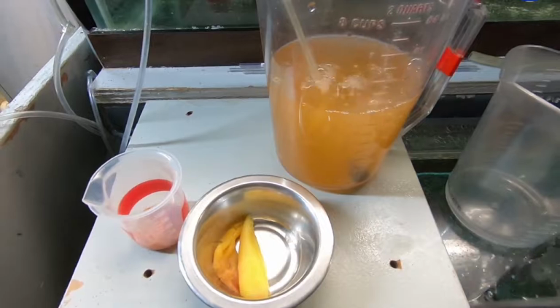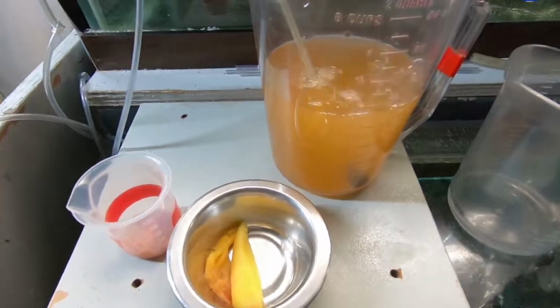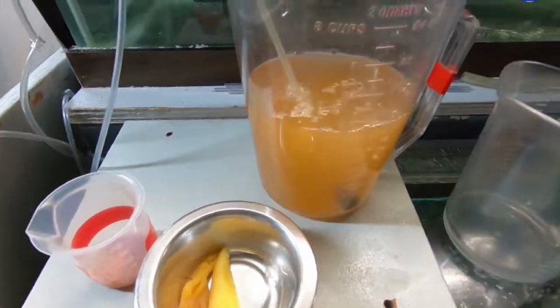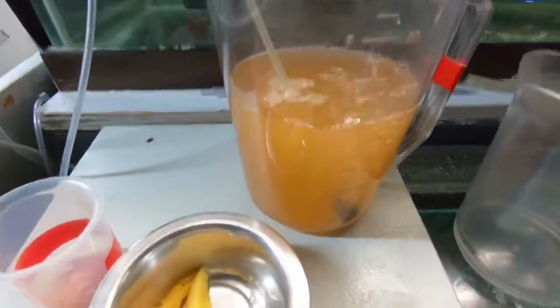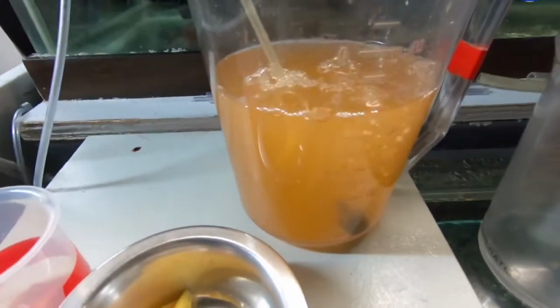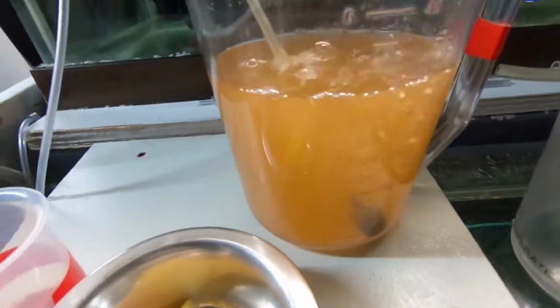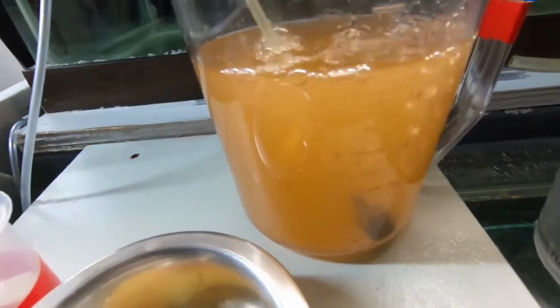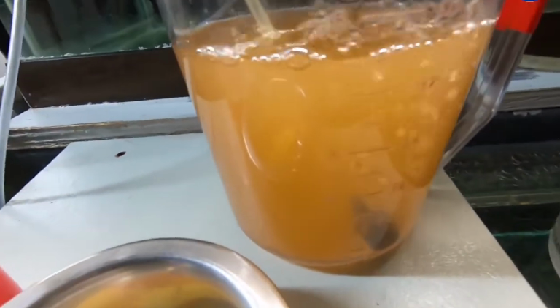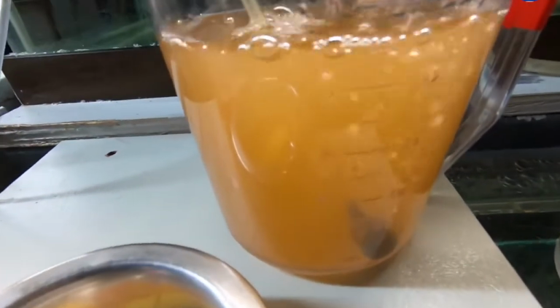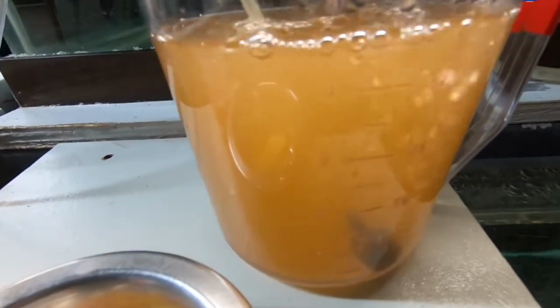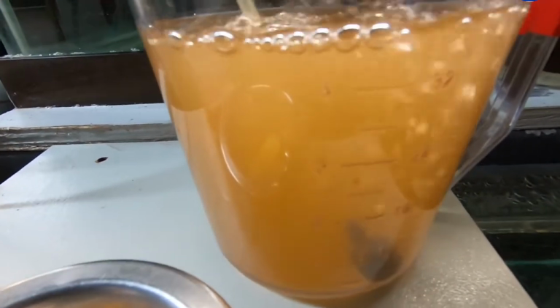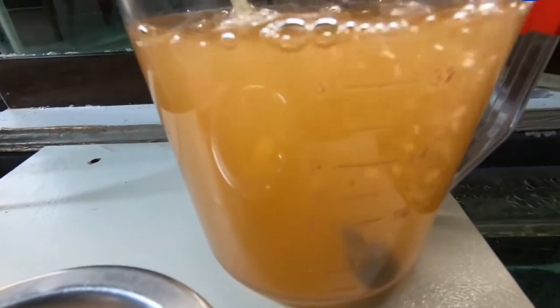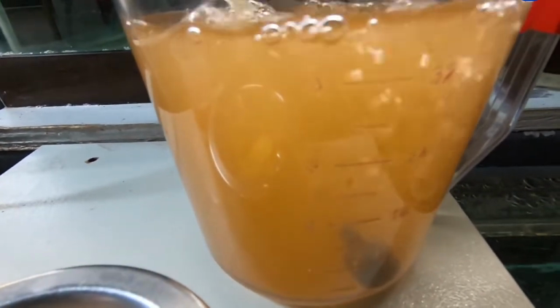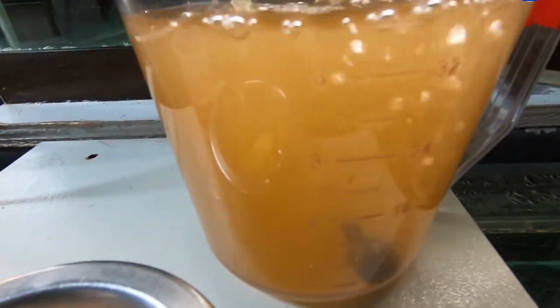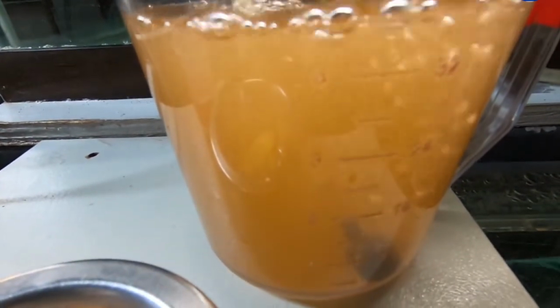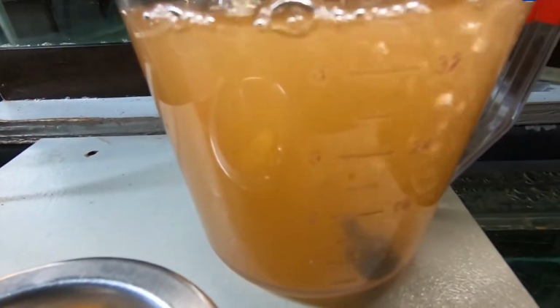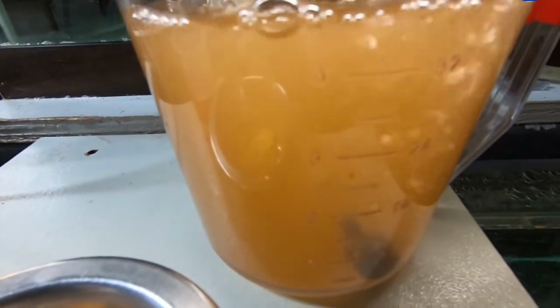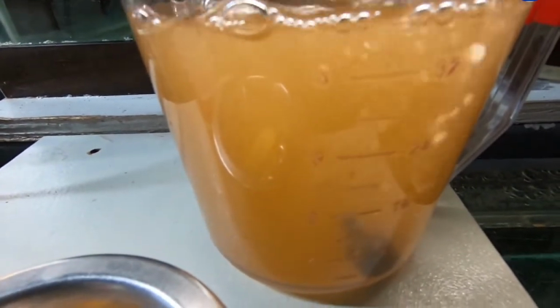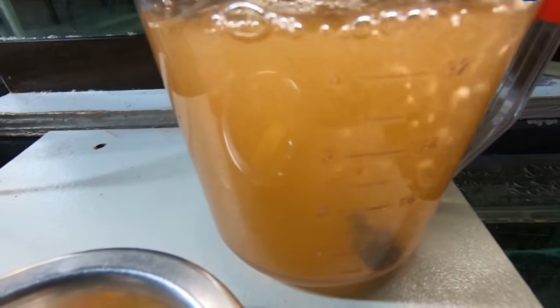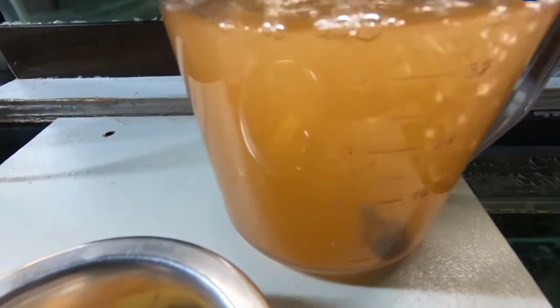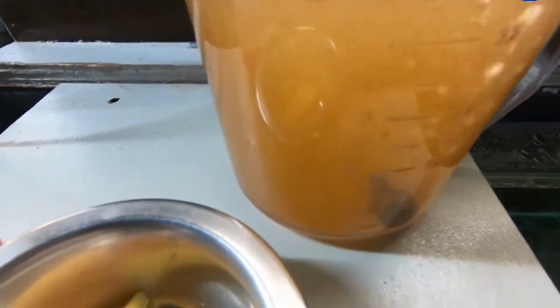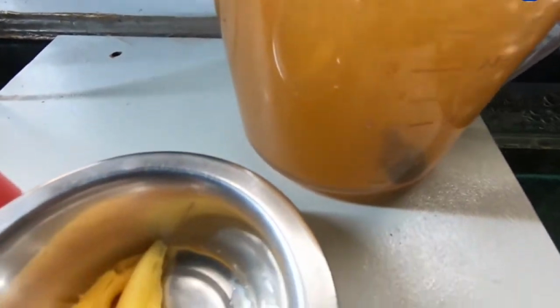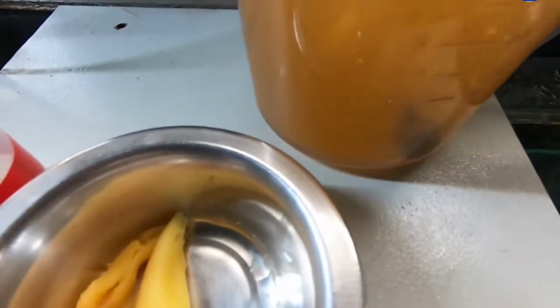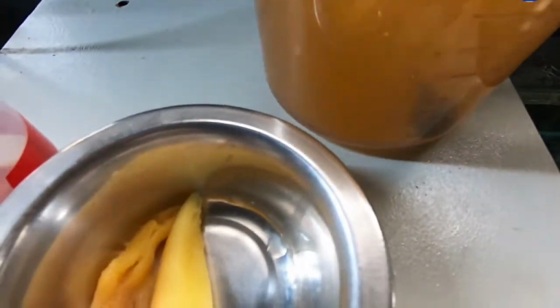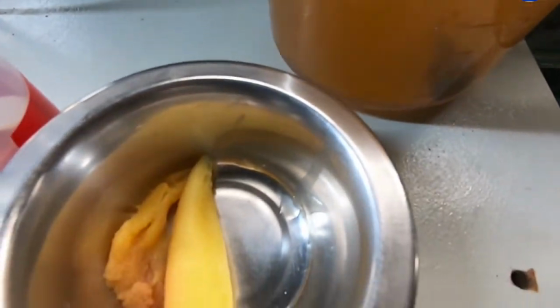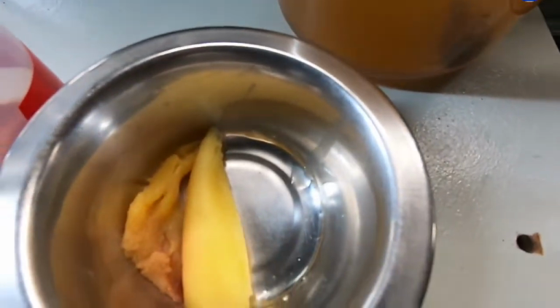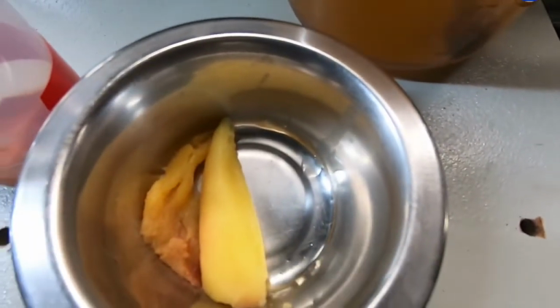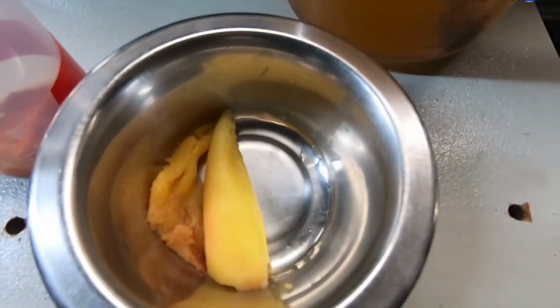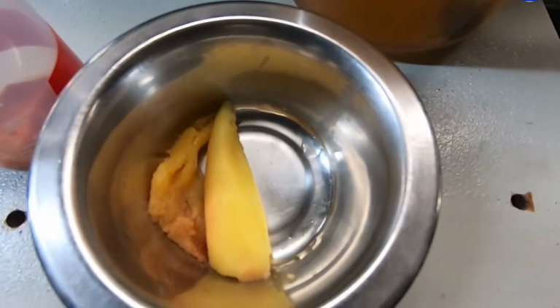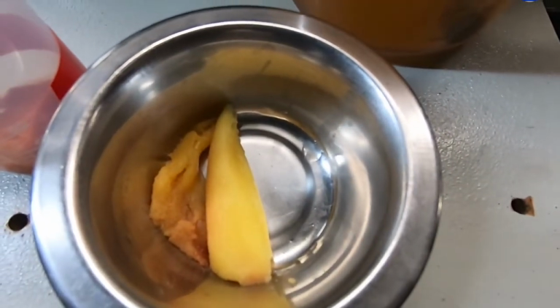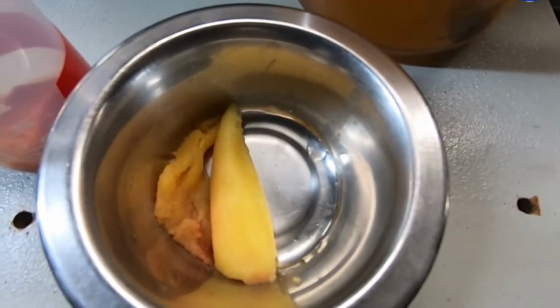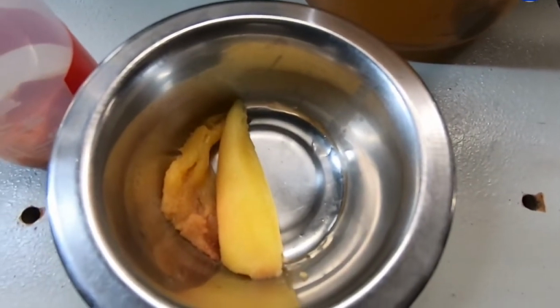Welcome to an episode of the New England Aquarium Food Network. Today, we will be teaching all of you how we prepare a feeding slurry for our grouper or blue hole exhibit.